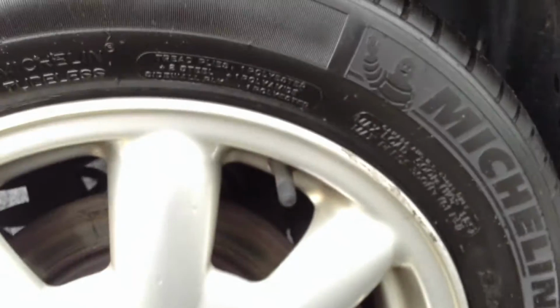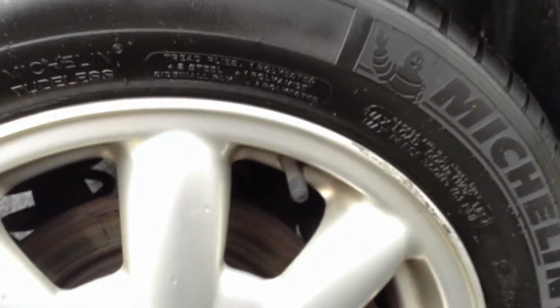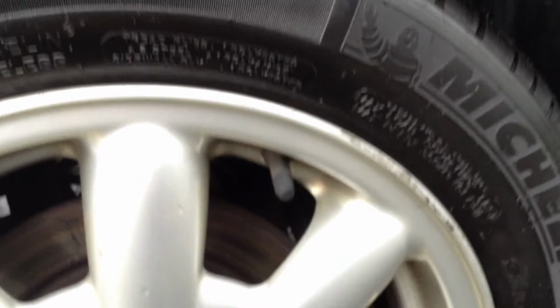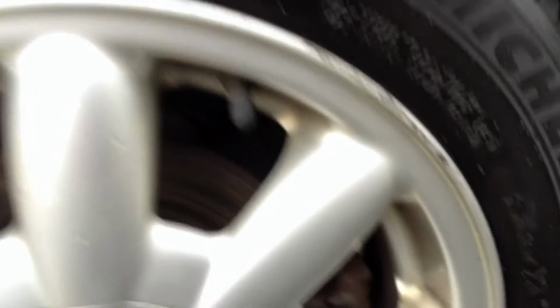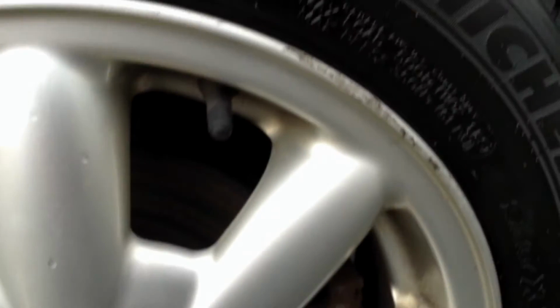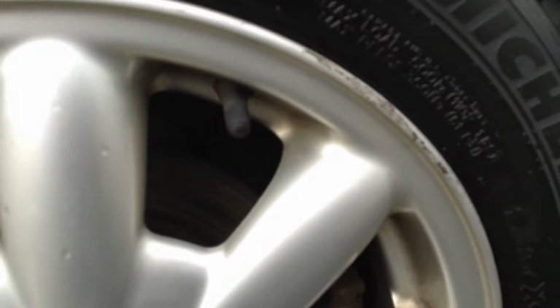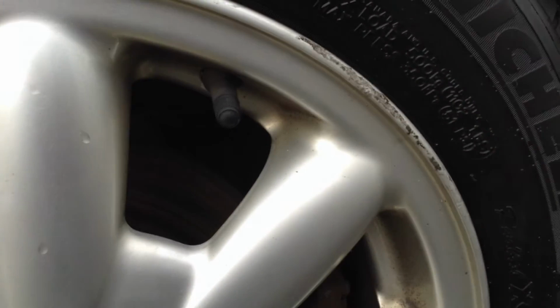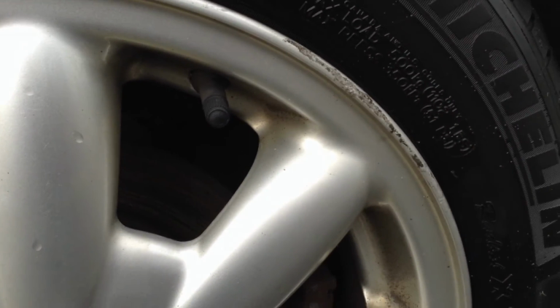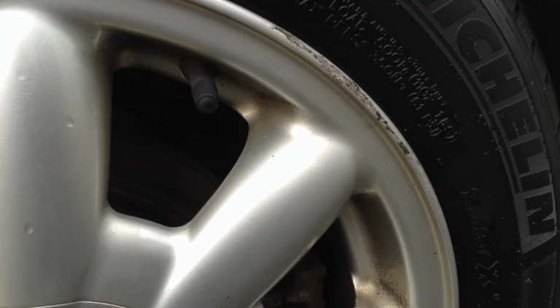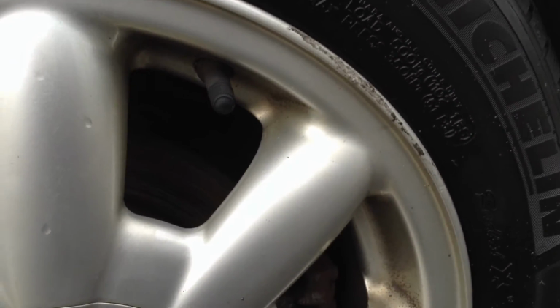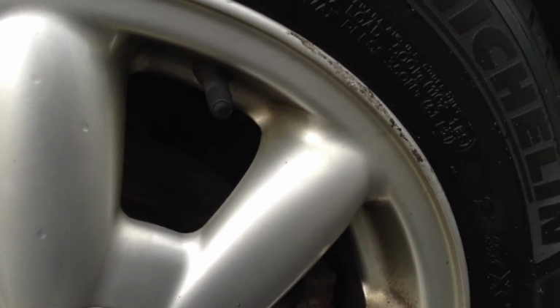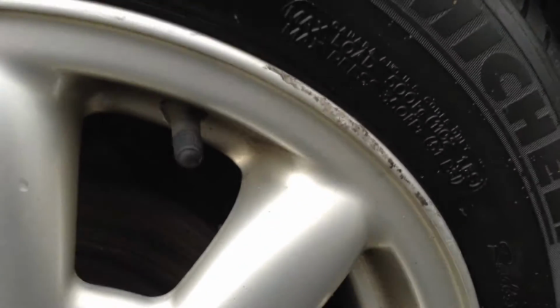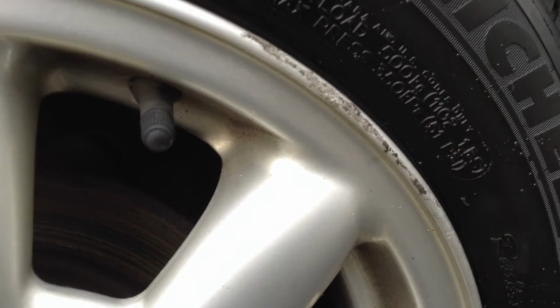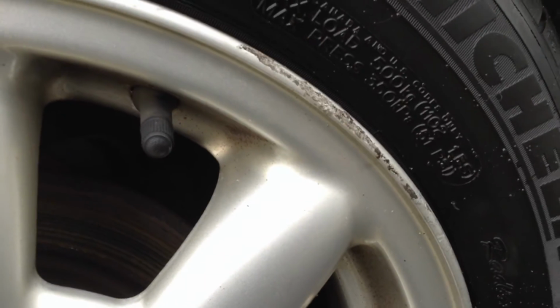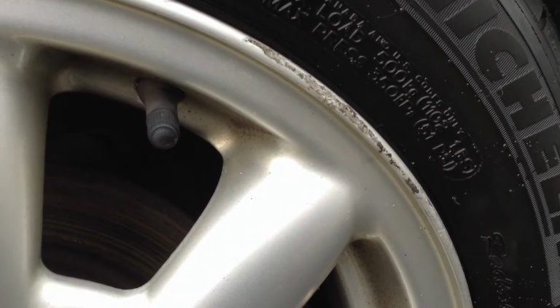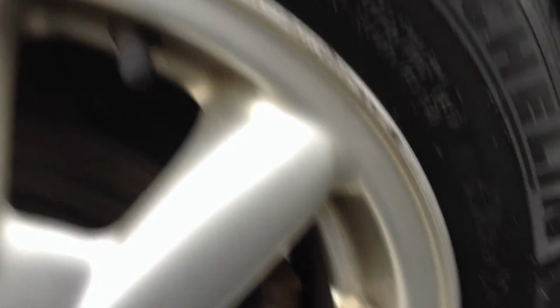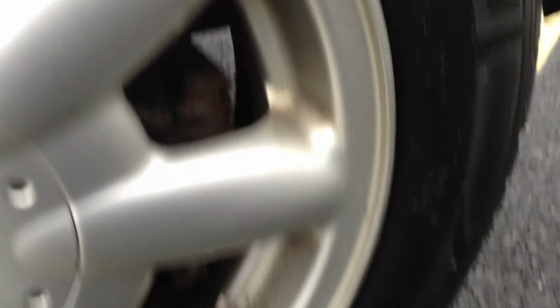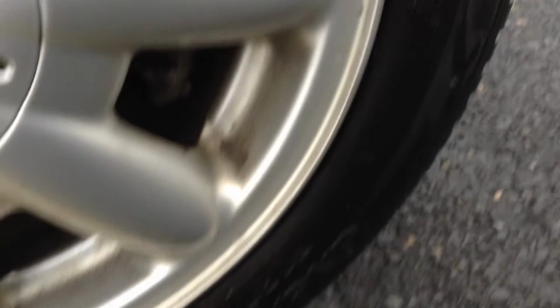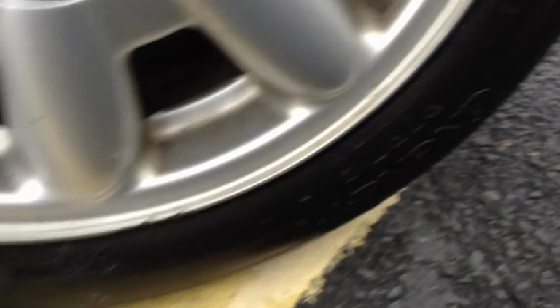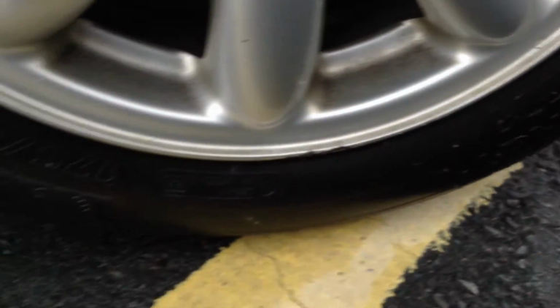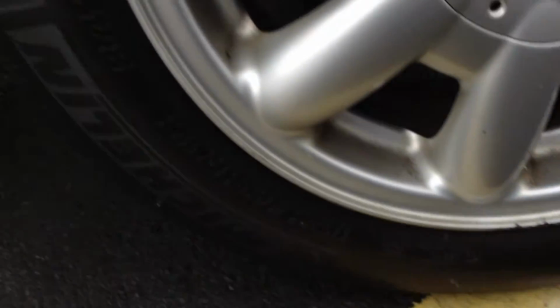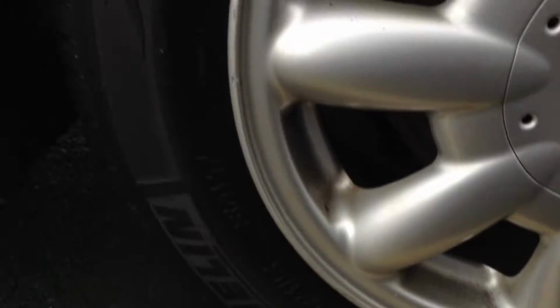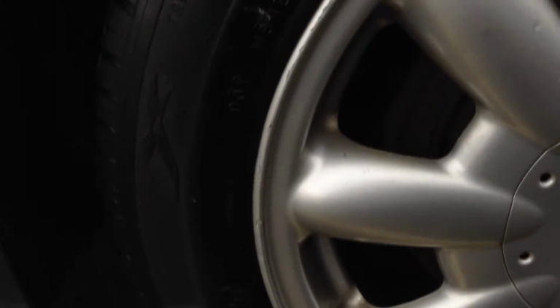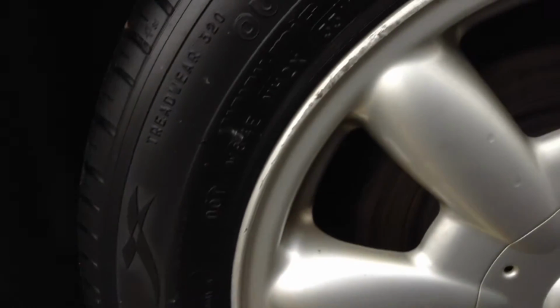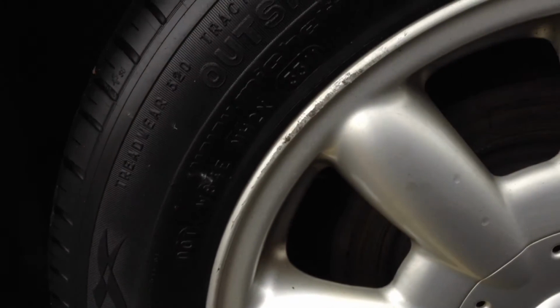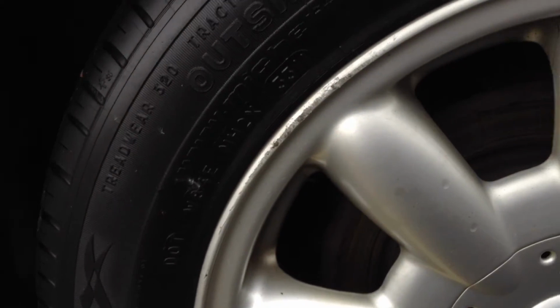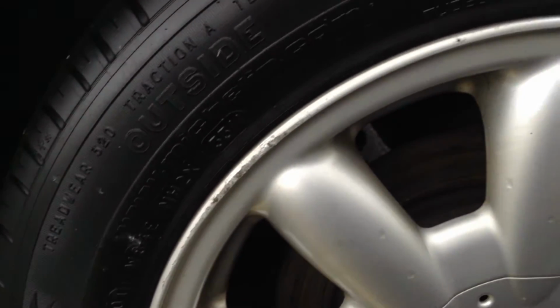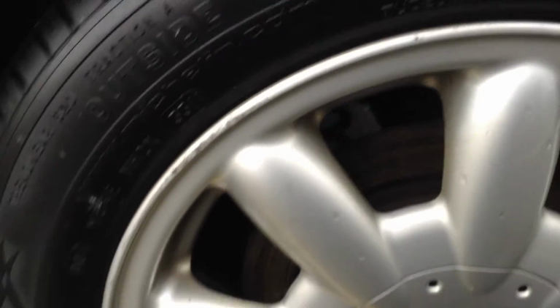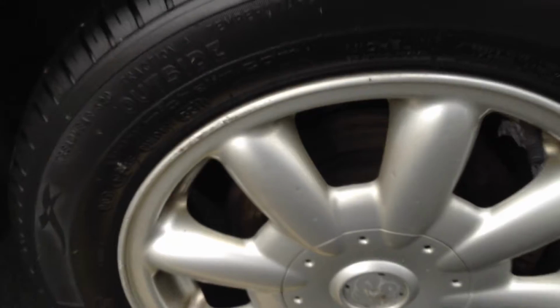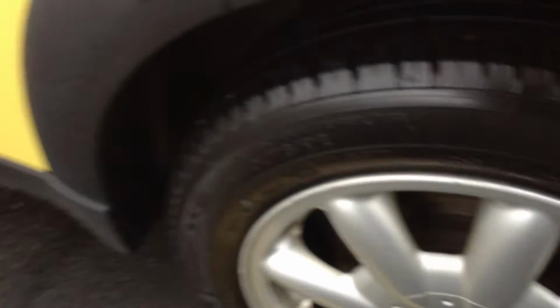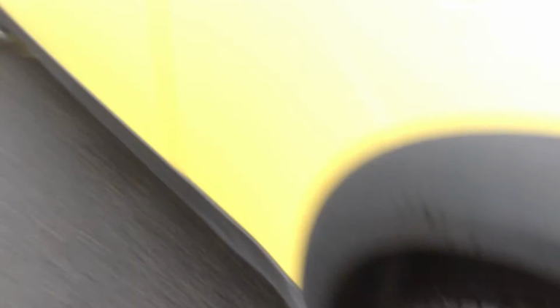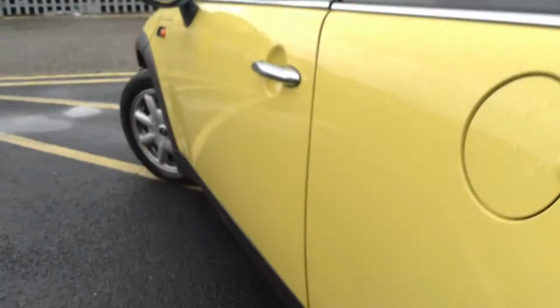Looking at the nearside rear alloys, you can see there is some curbing around that alloy as well. So again not too bad for its age — it's definitely seen worse — but again it may need a refurb.